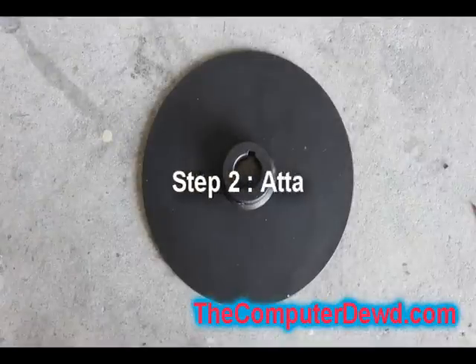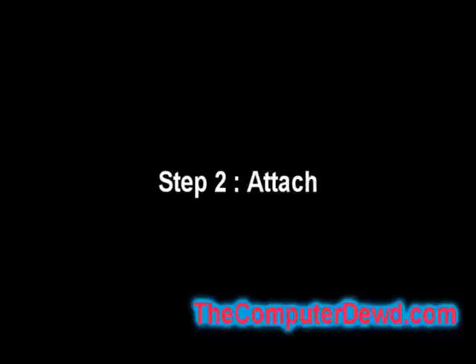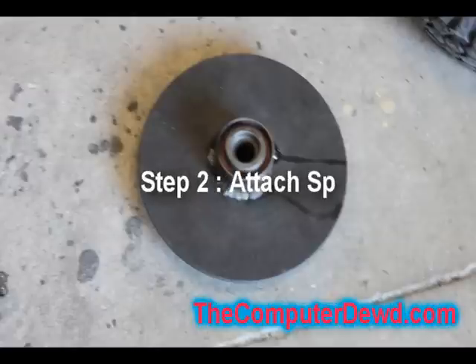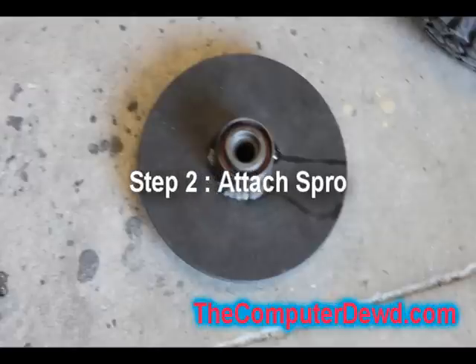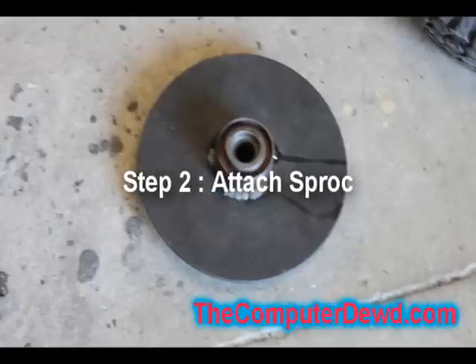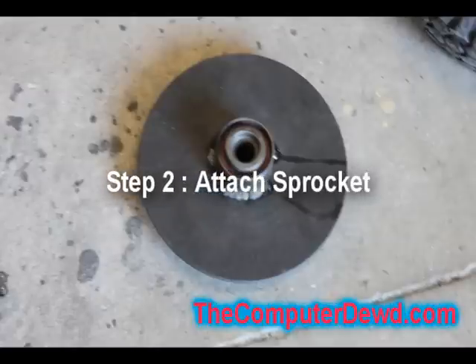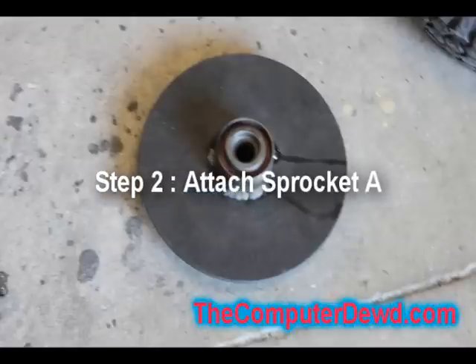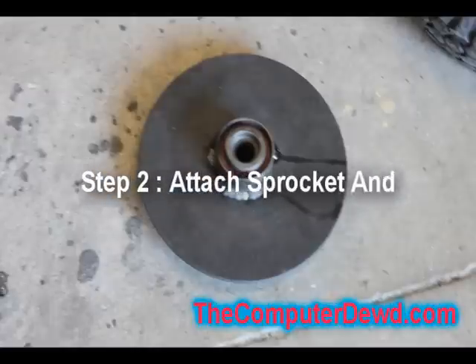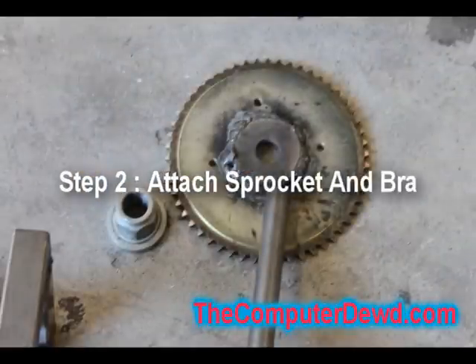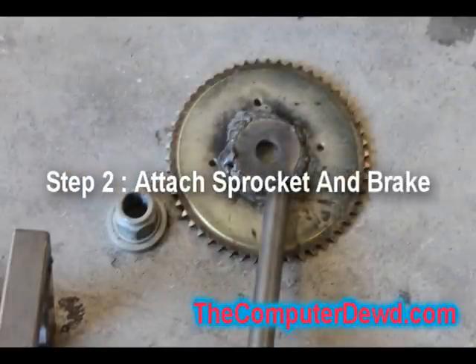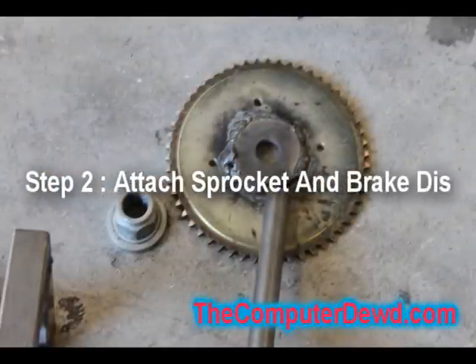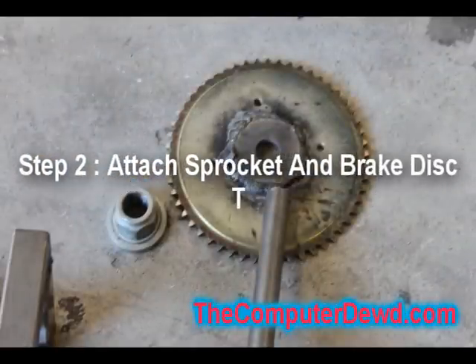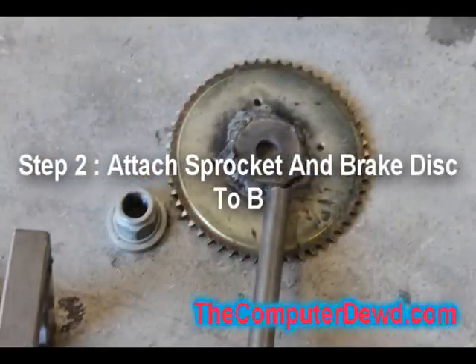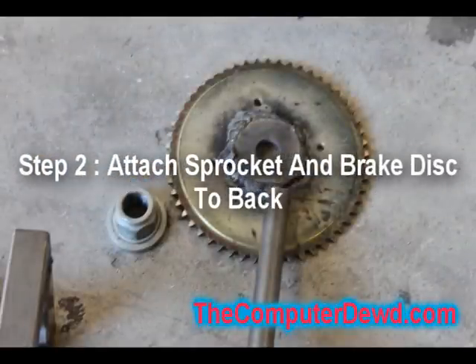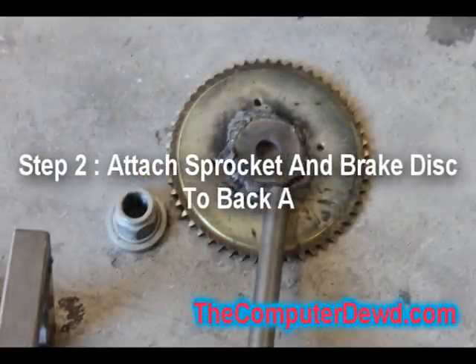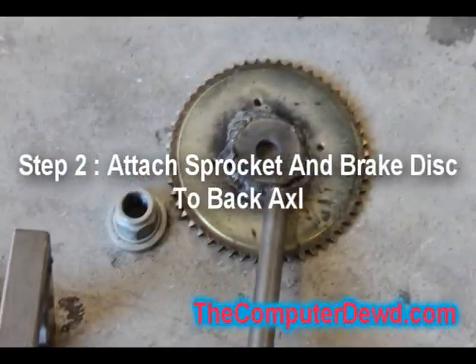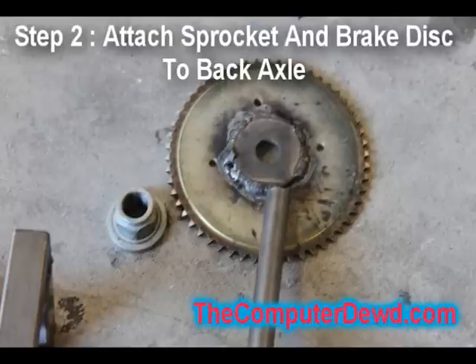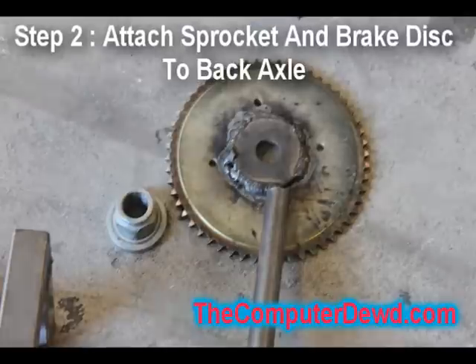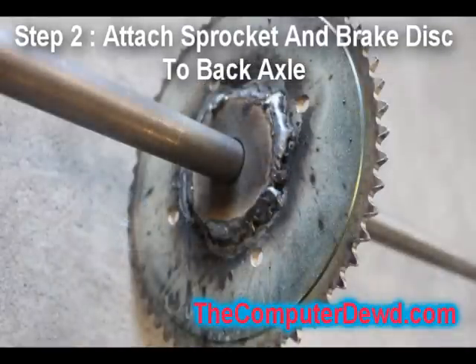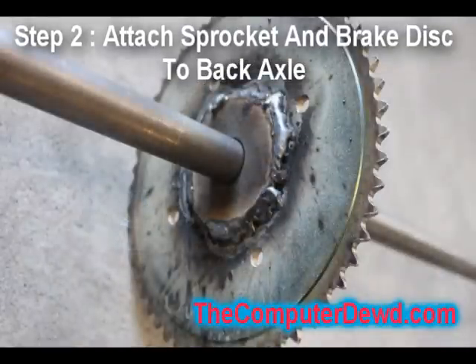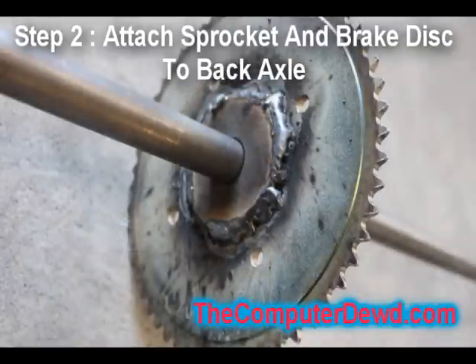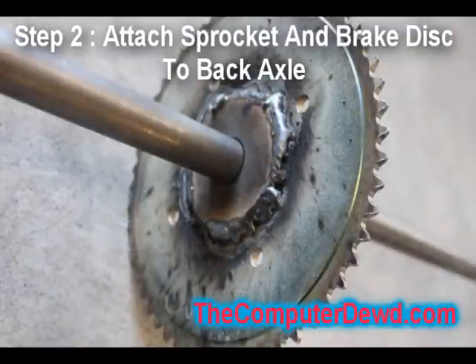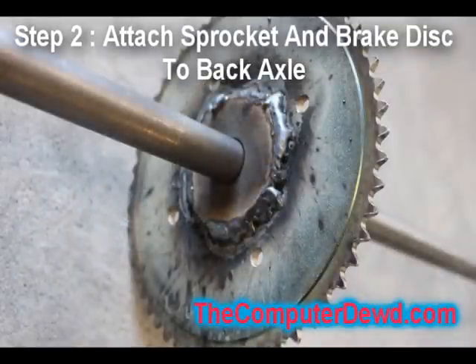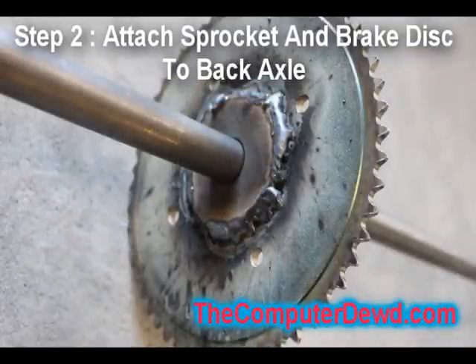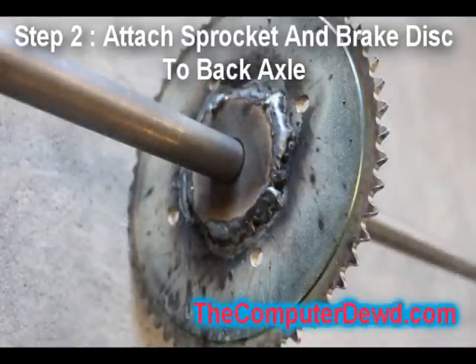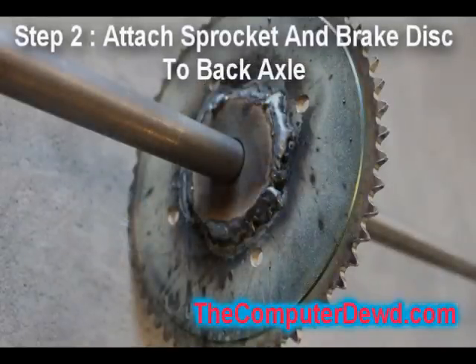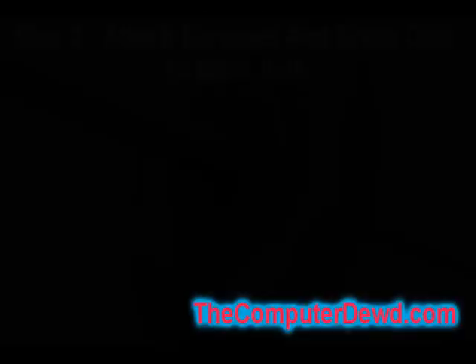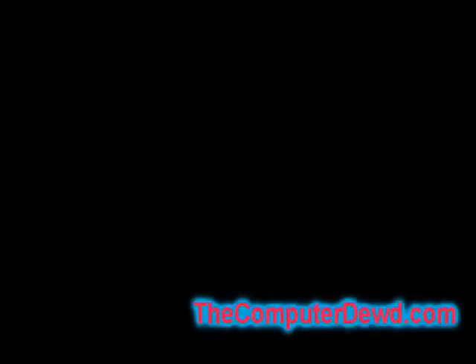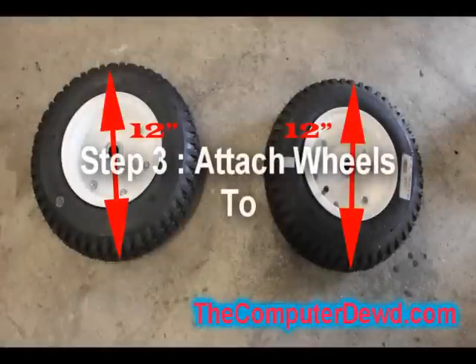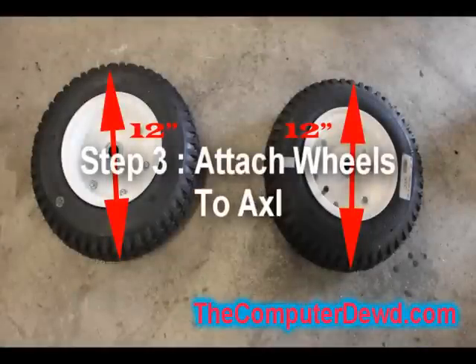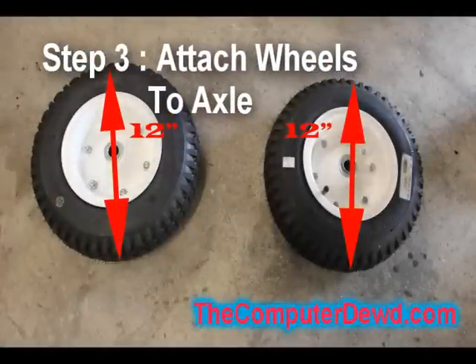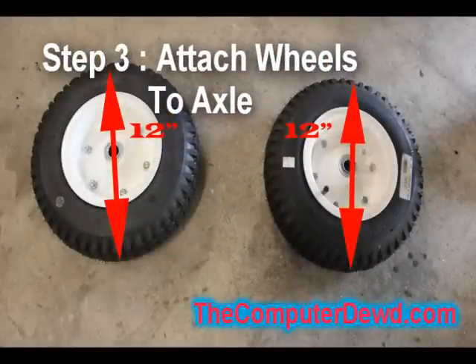The next step is to attach your sprocket and your brake disc to the axle. In my case I didn't want to buy a hub, so I just made my own with a very large washer and welded that onto it.